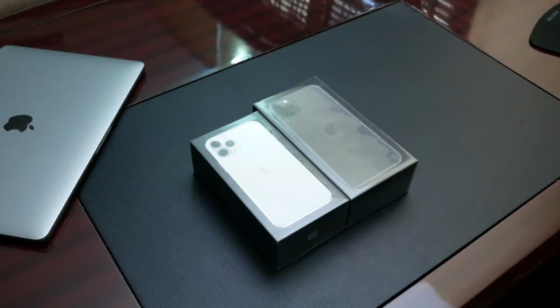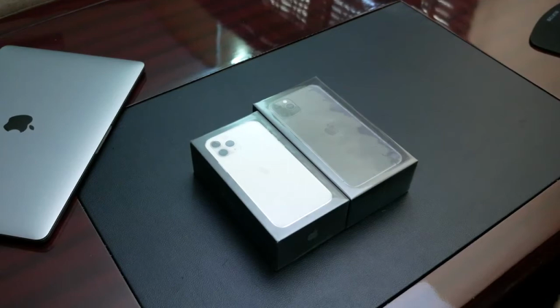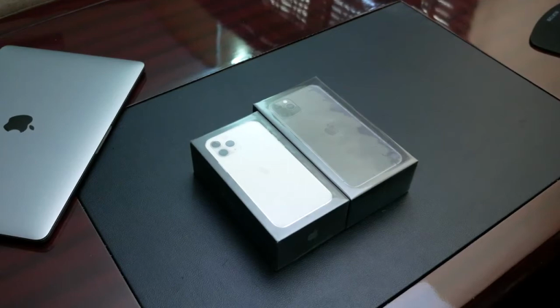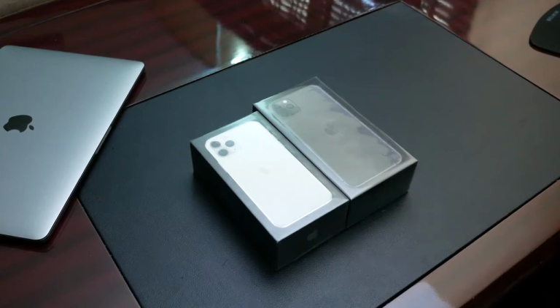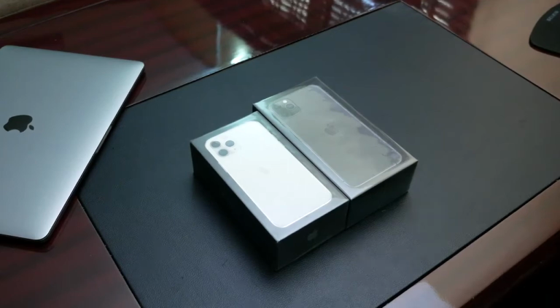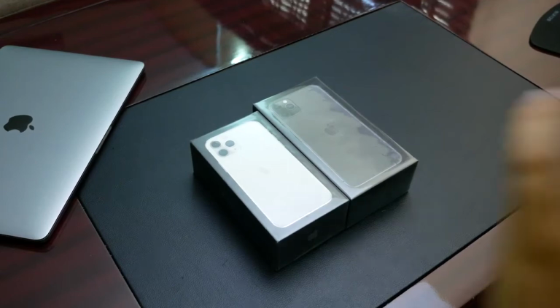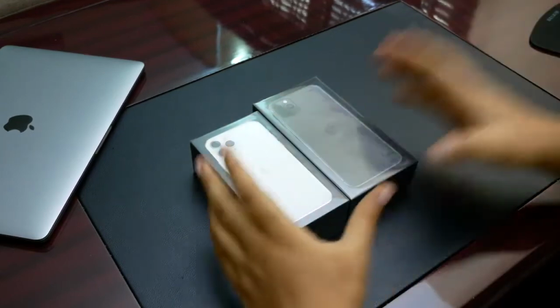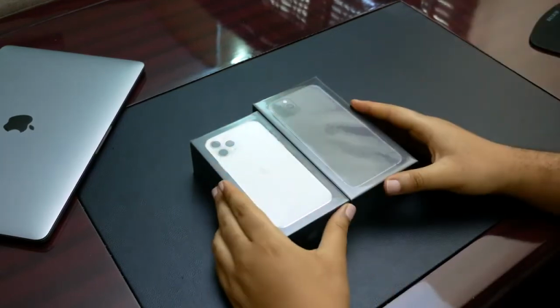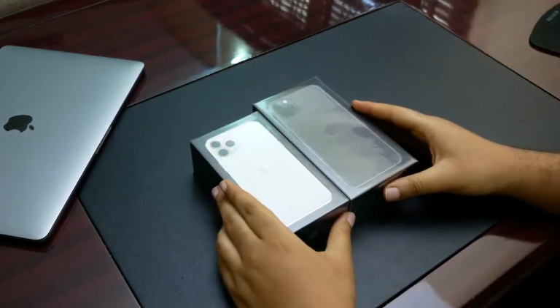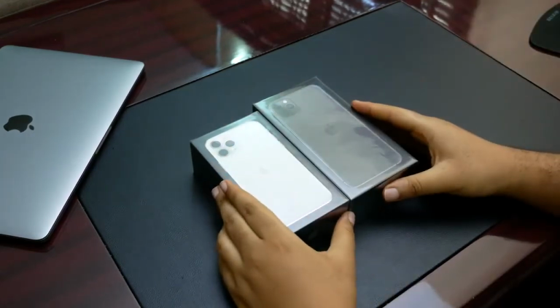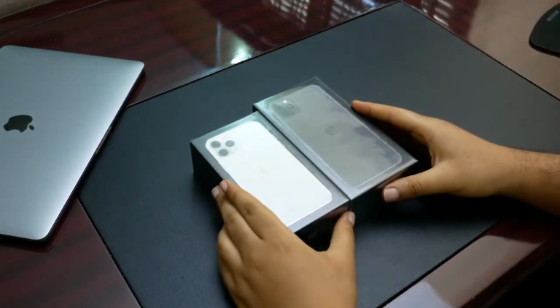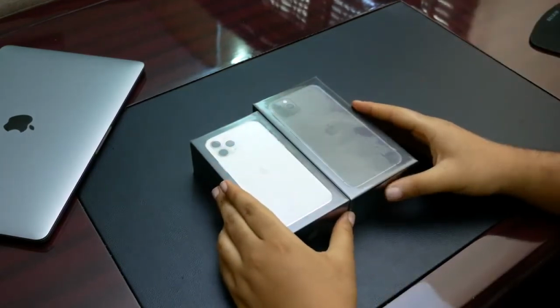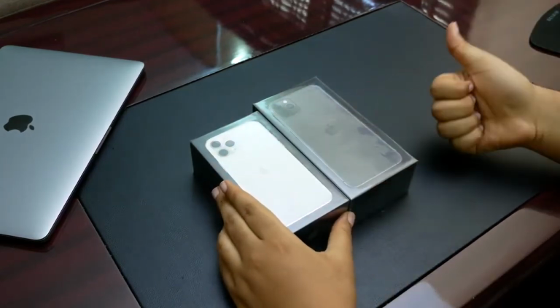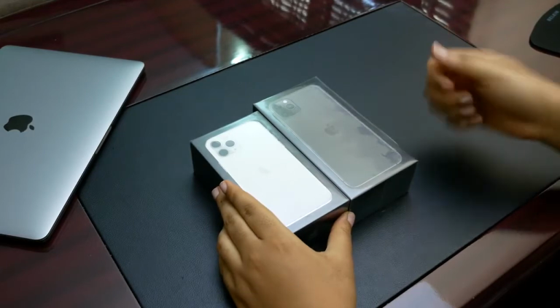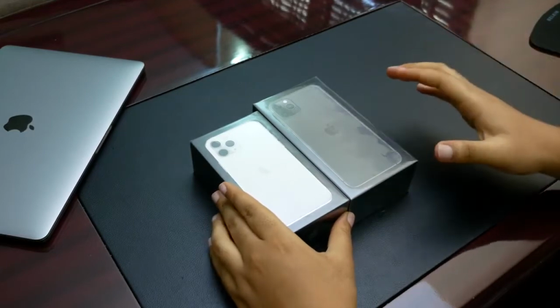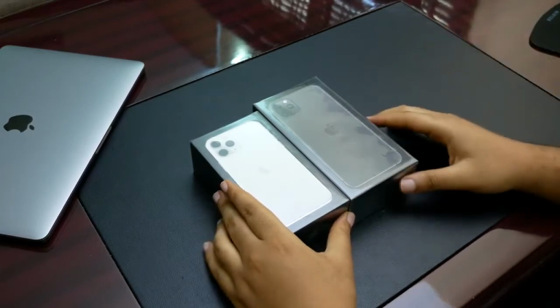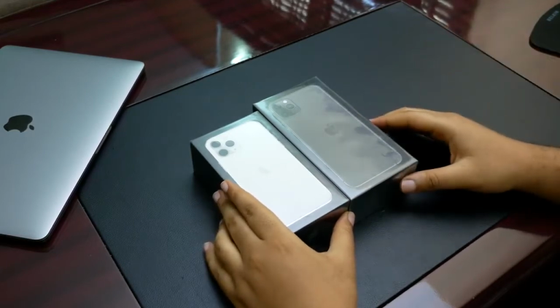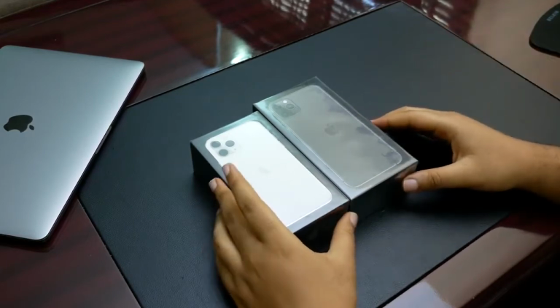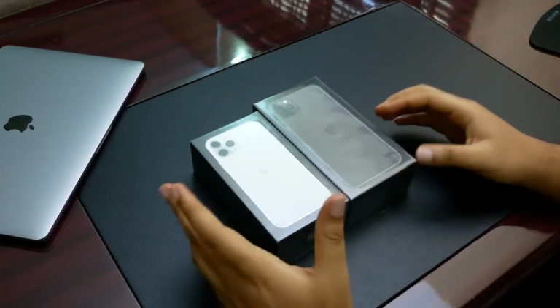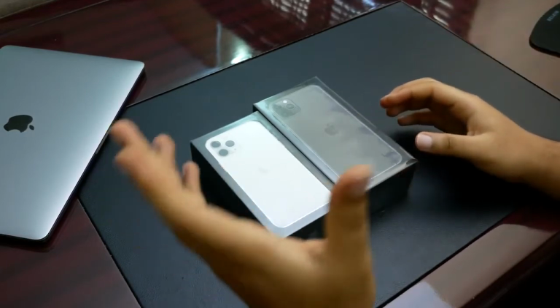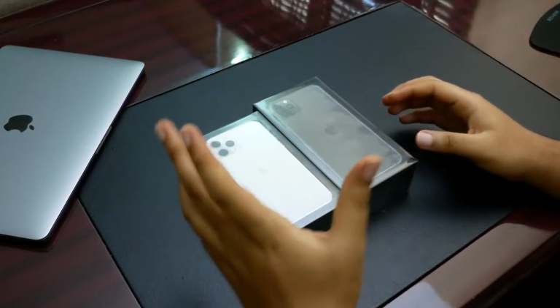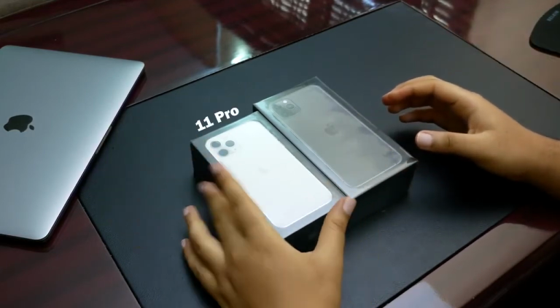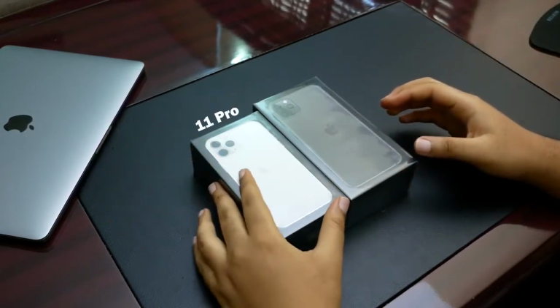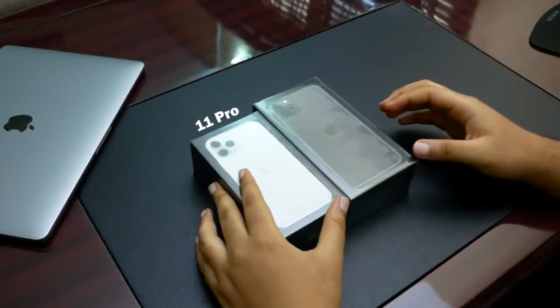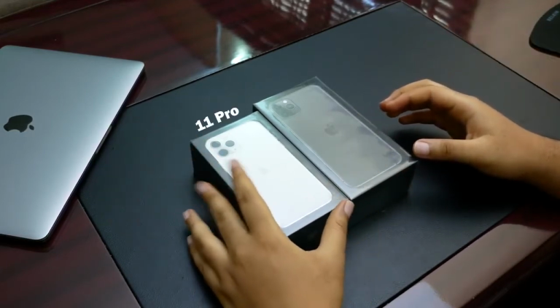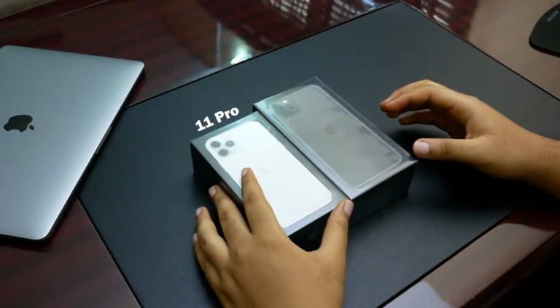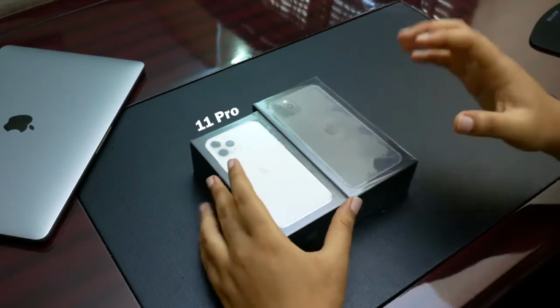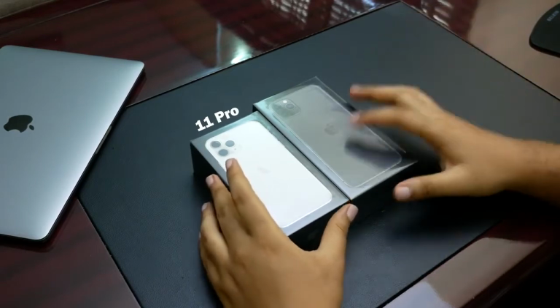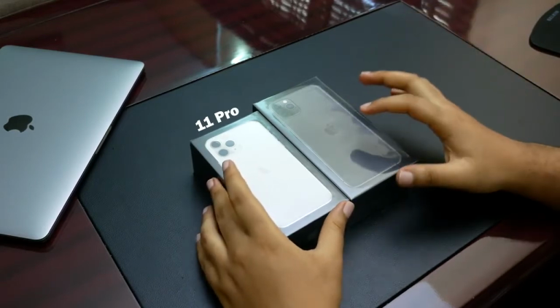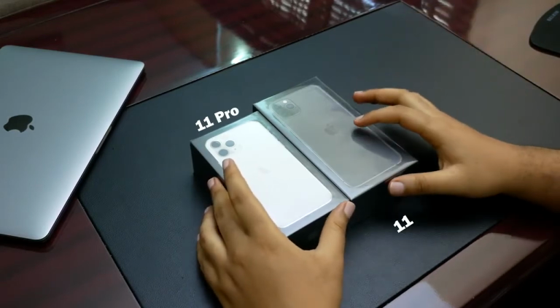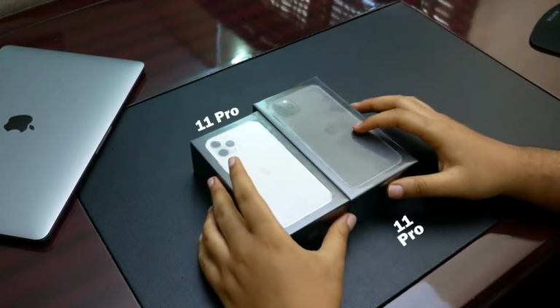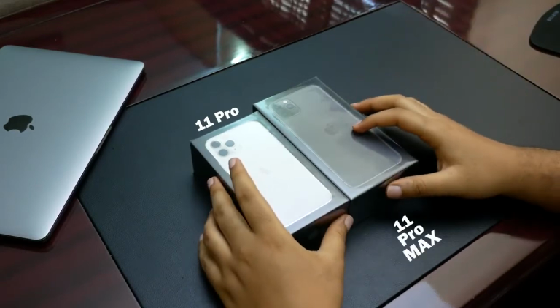Hello guys, welcome to this new video. In this video, we are going to be unboxing two of the three new big boys or girls Apple just released. And of course, they are the iPhone 11 Pro in silver and the iPhone 11 Pro Max.